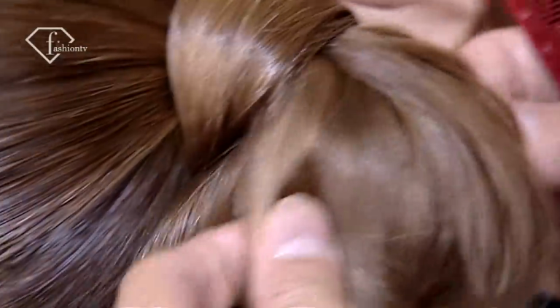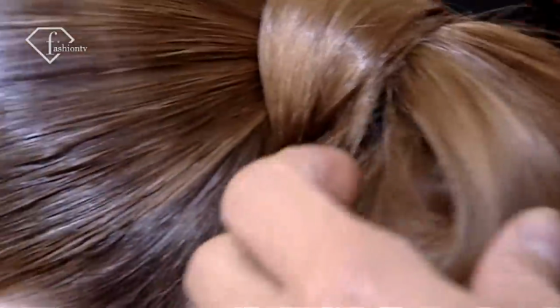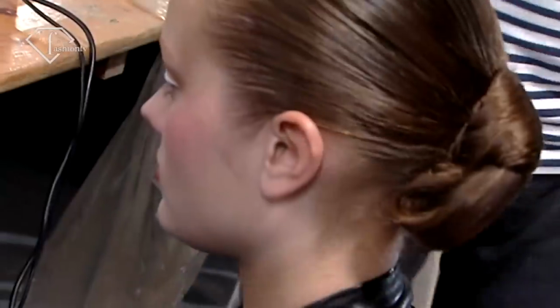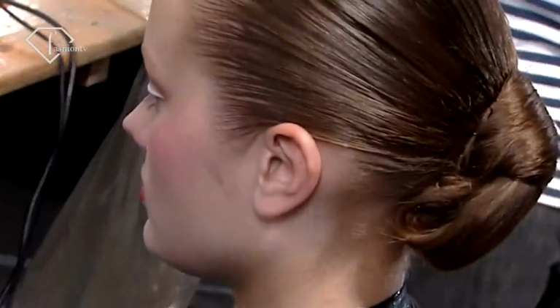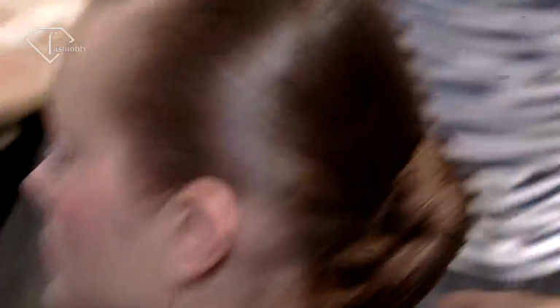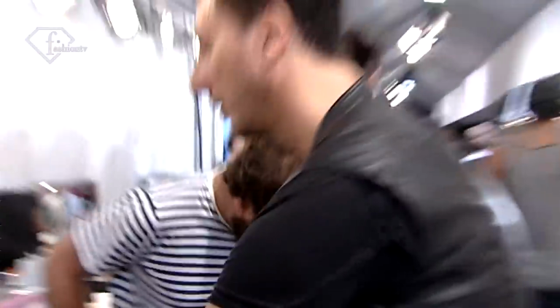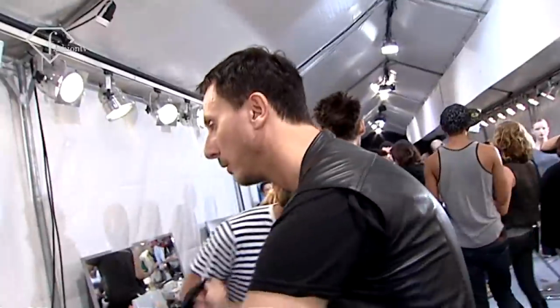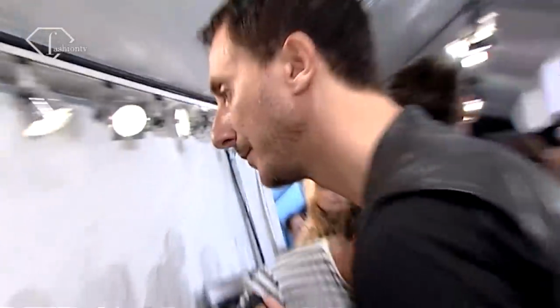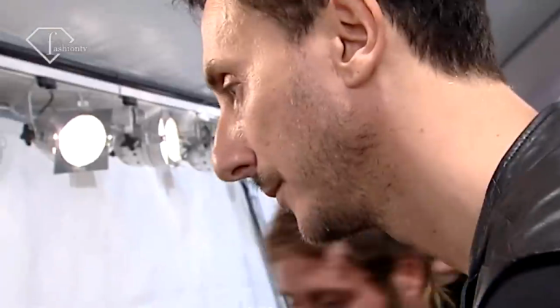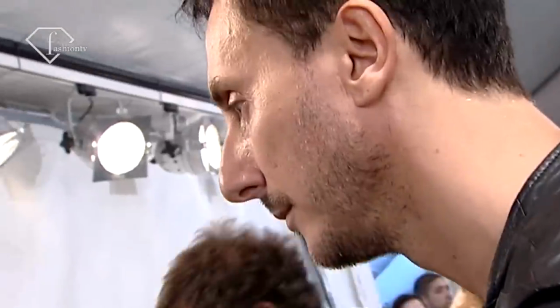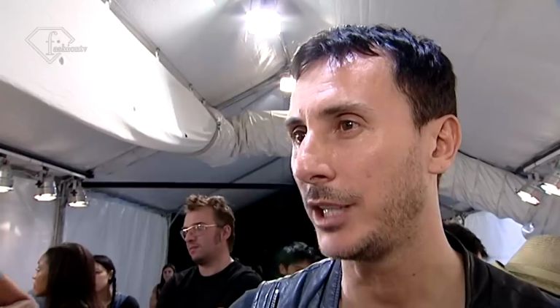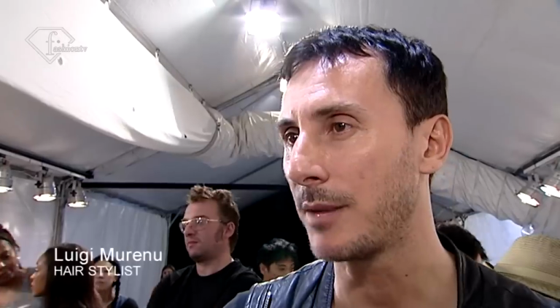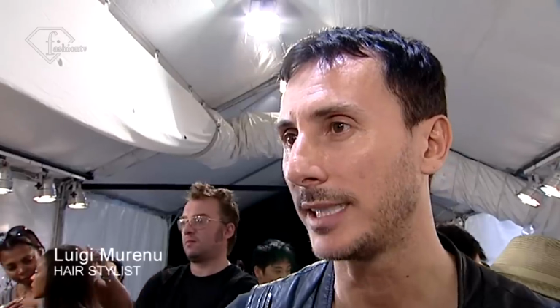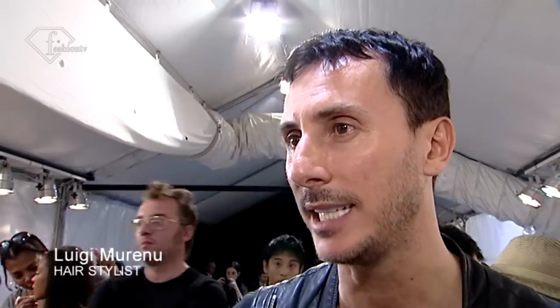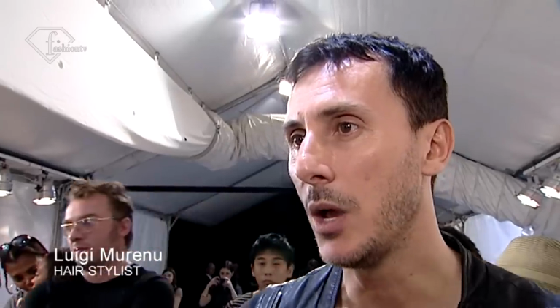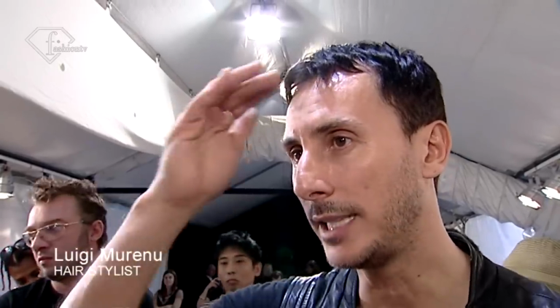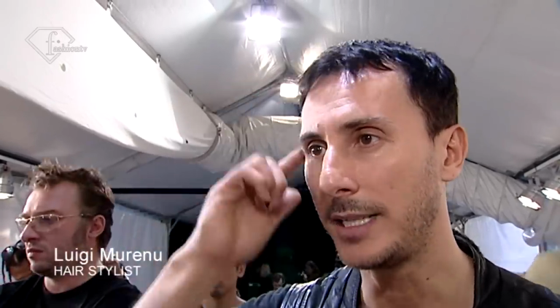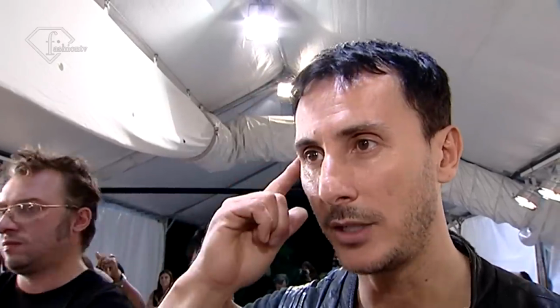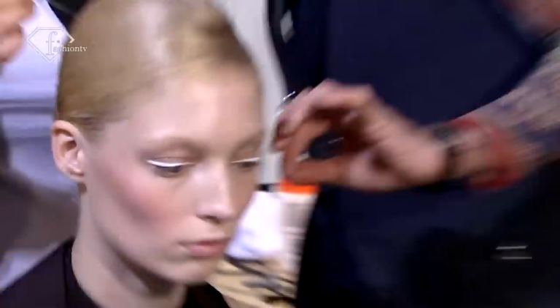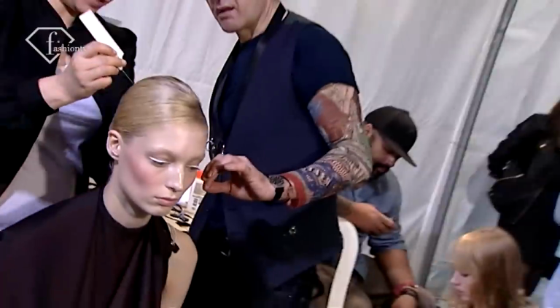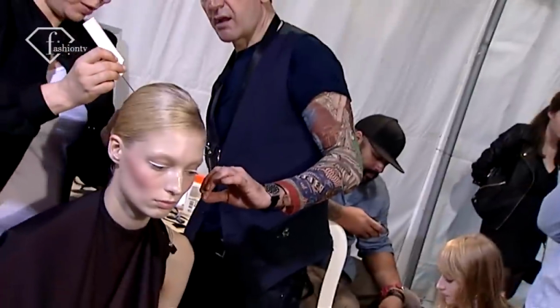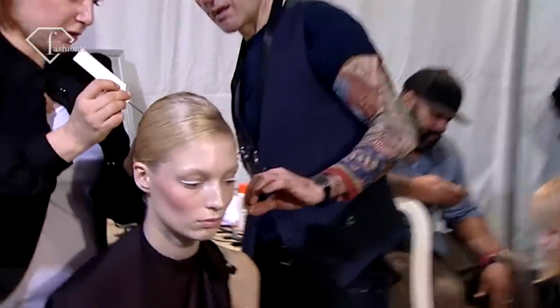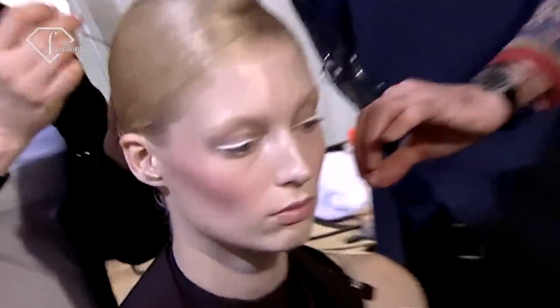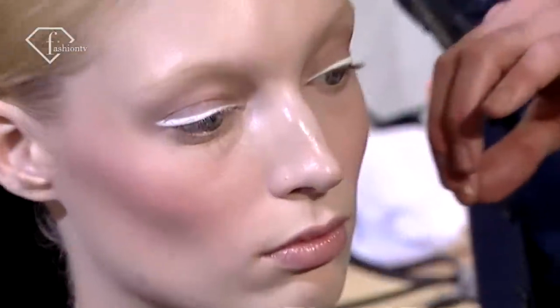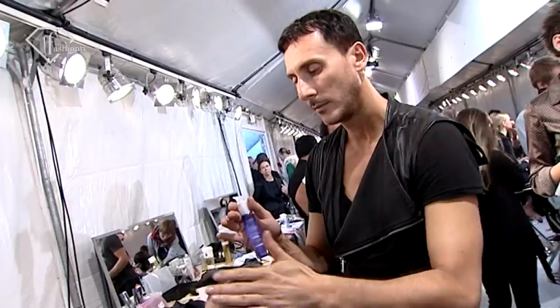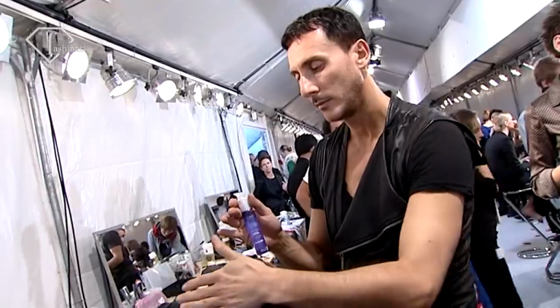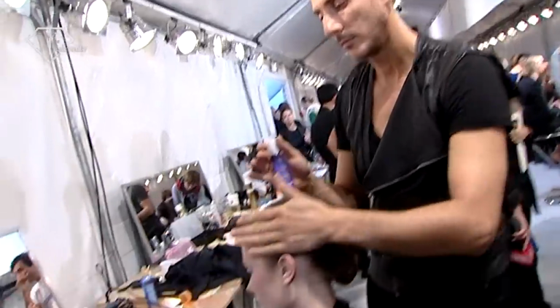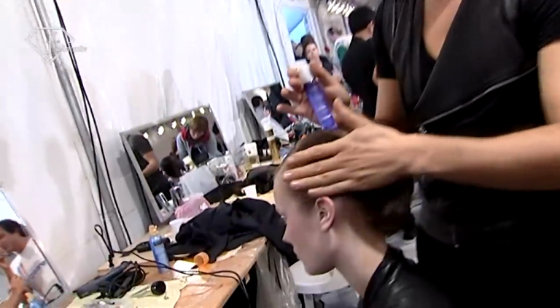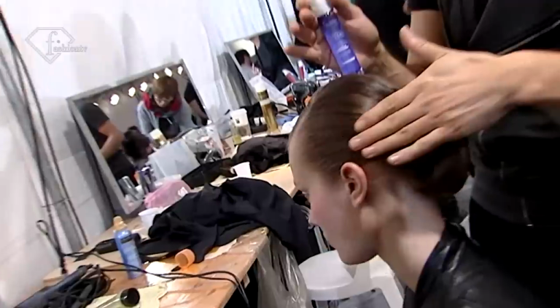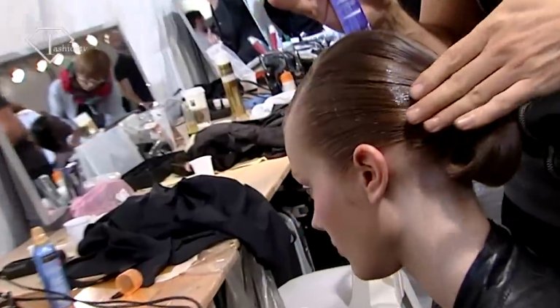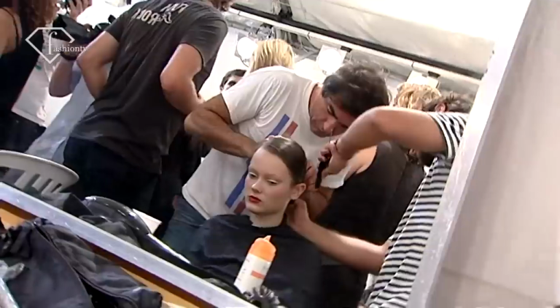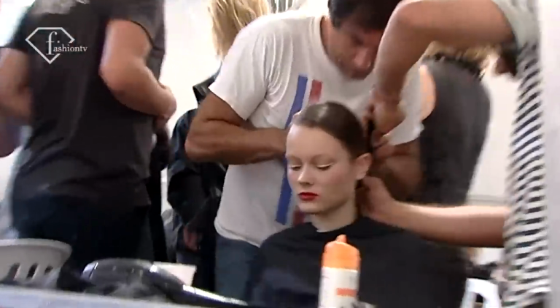We did the front very masculine and the back very feminine. Very sharp on the side. One is going down in this way and one is going really horizontal in the other way. And the chignon is like perfection.